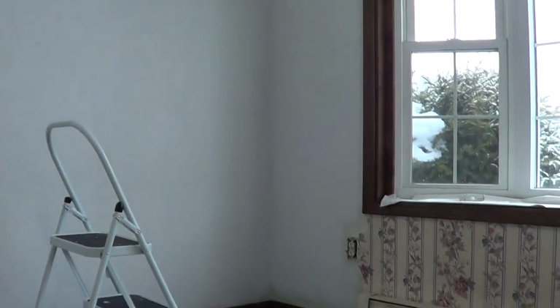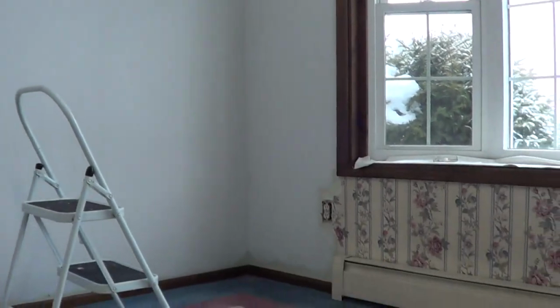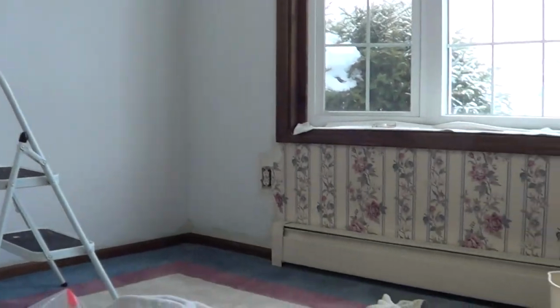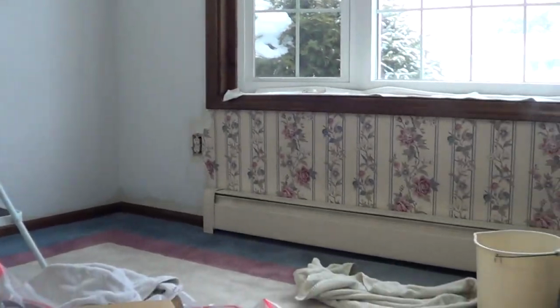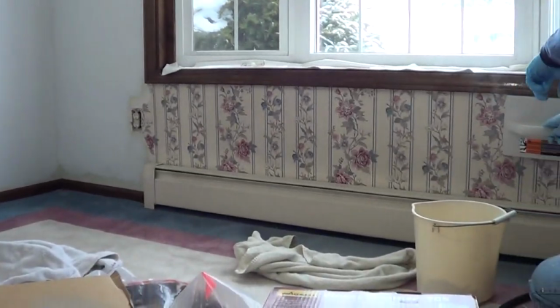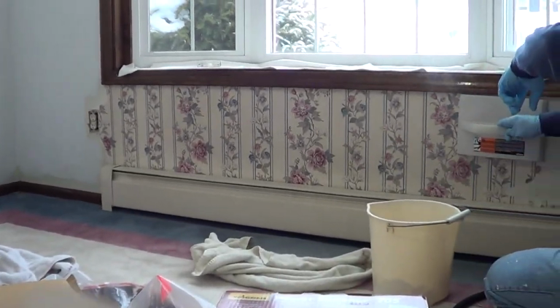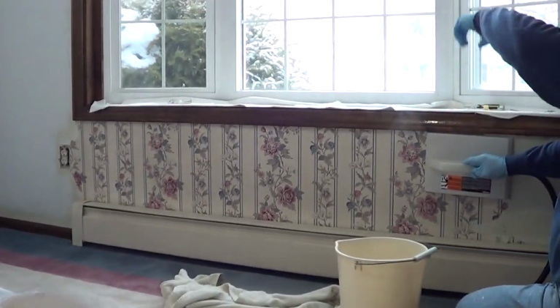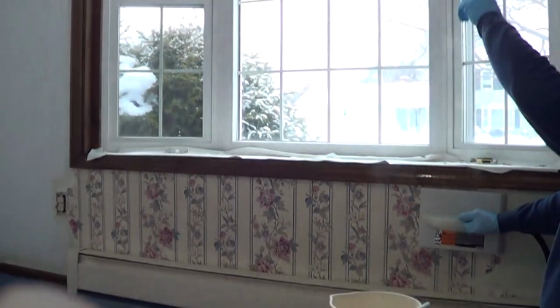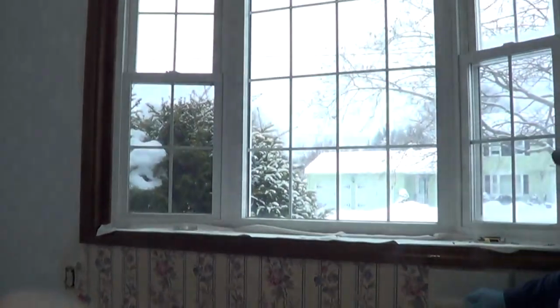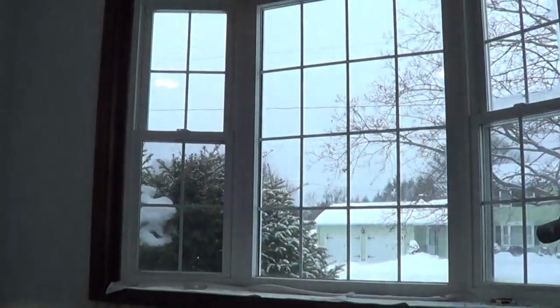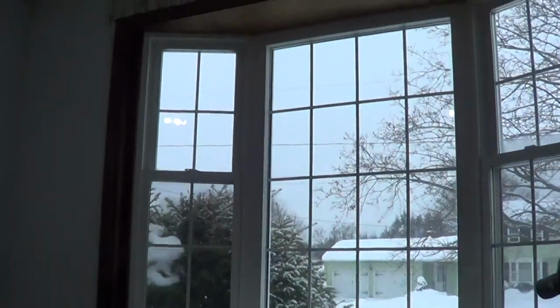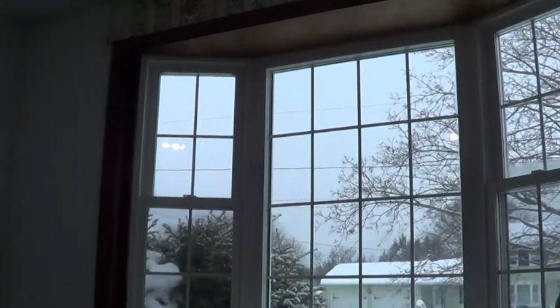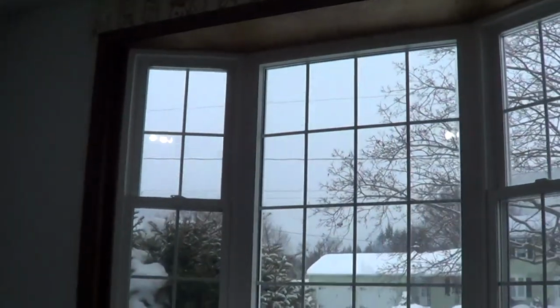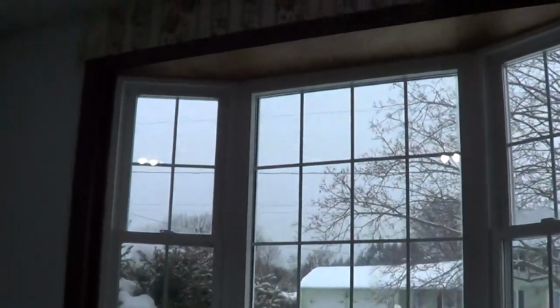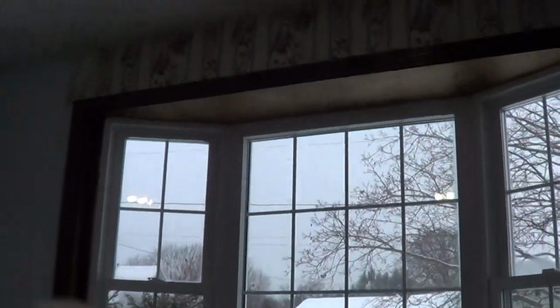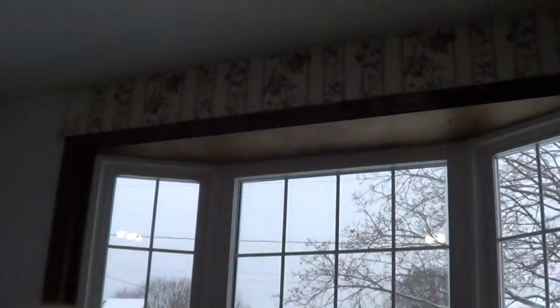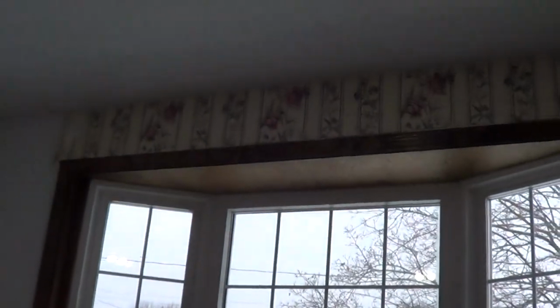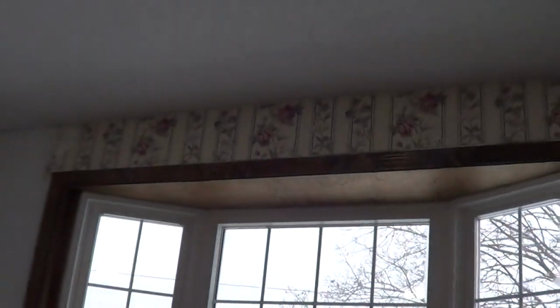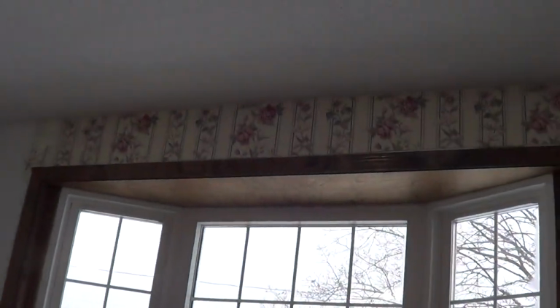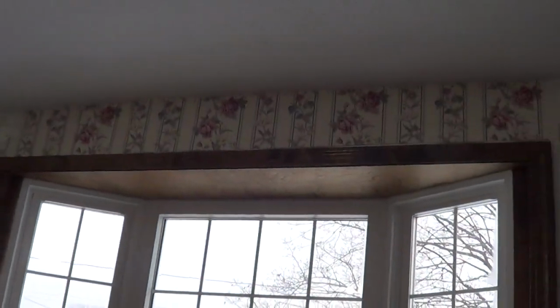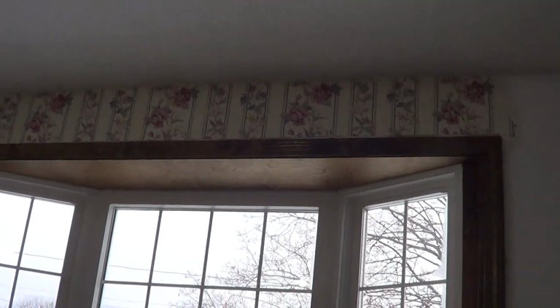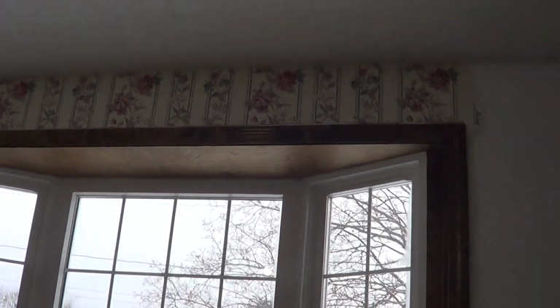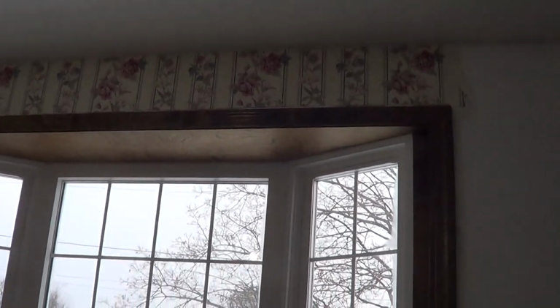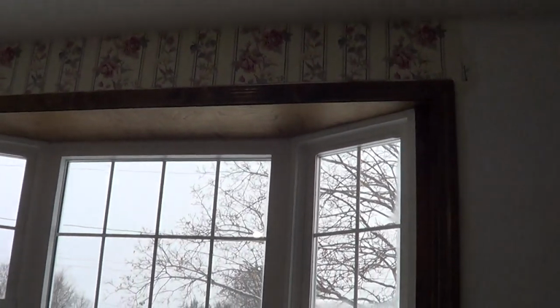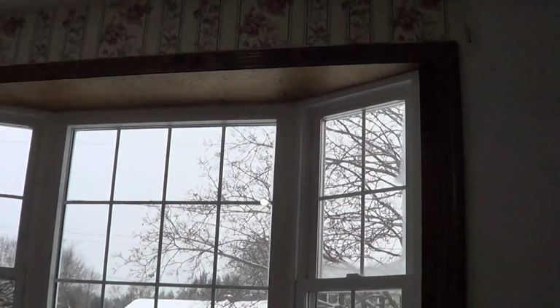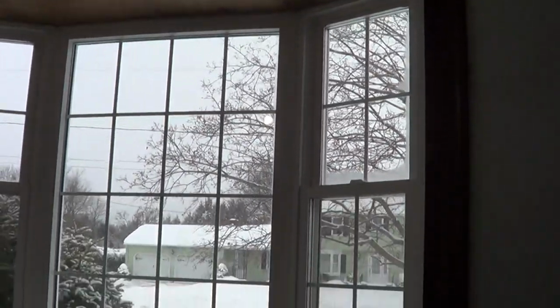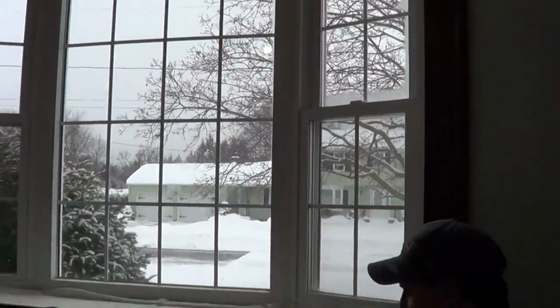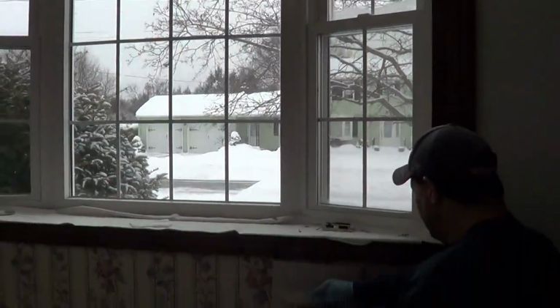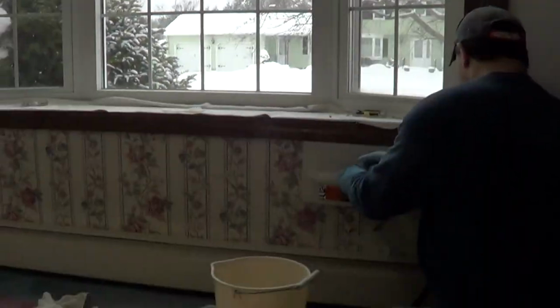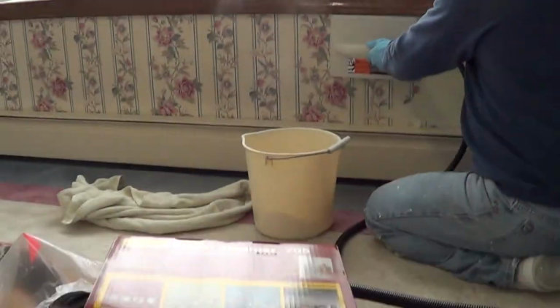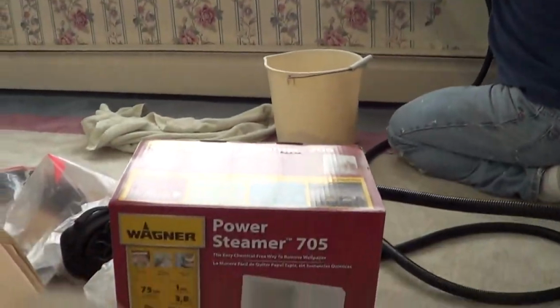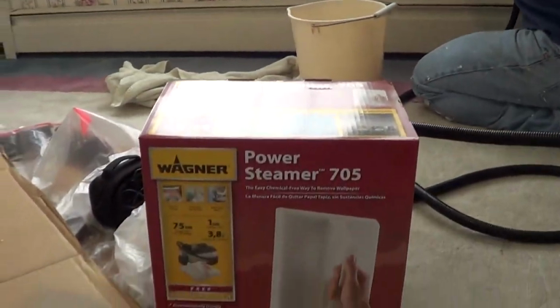So we had some little parts left, as you can see here, and up on top of the window. And I said, you know what, to finish this, I'm going to go buy this here. This is the Wagner Power Steamer 705. And I'll show you how it works.